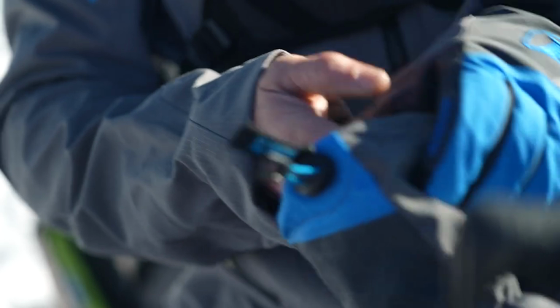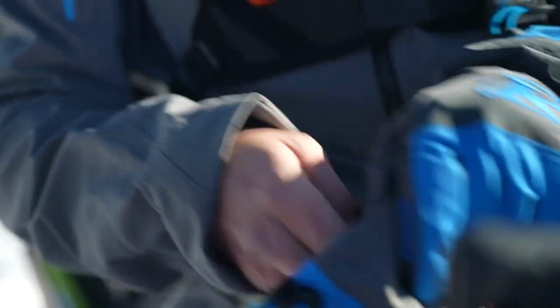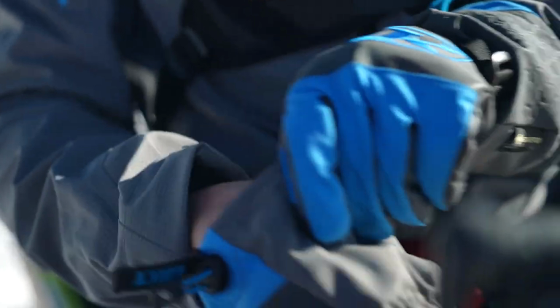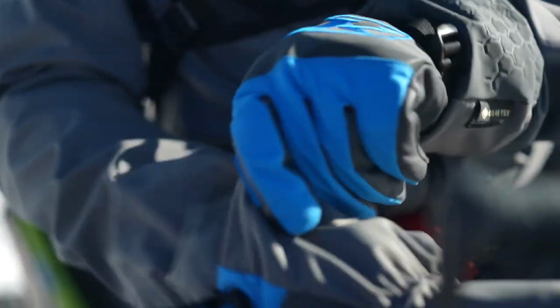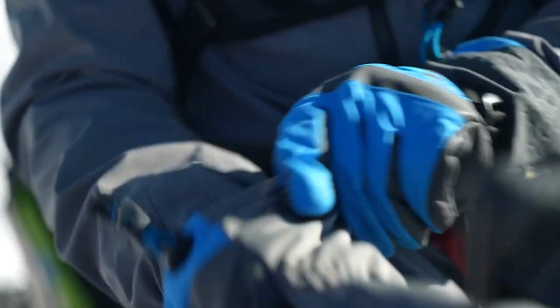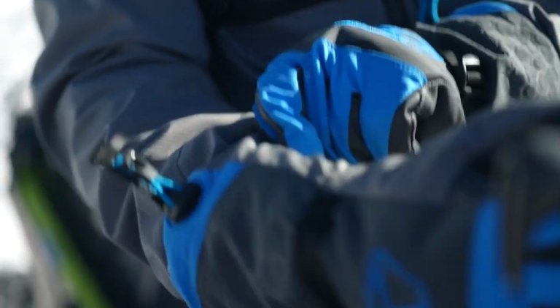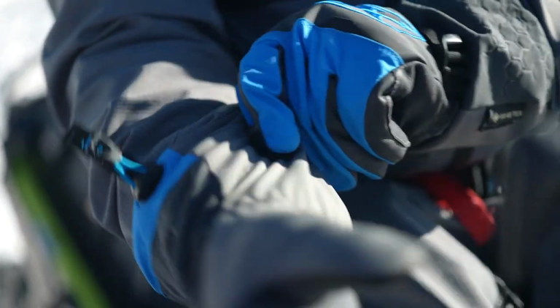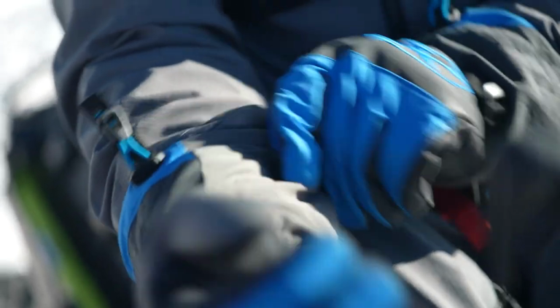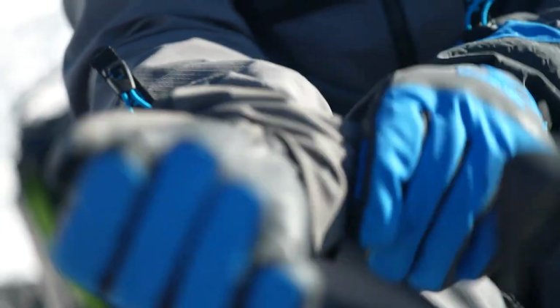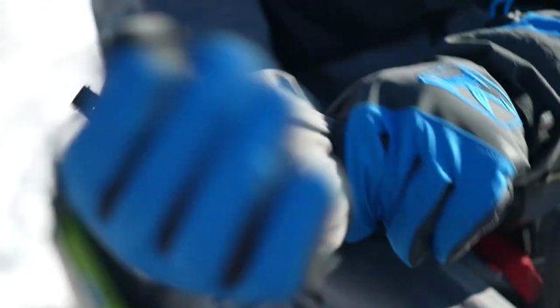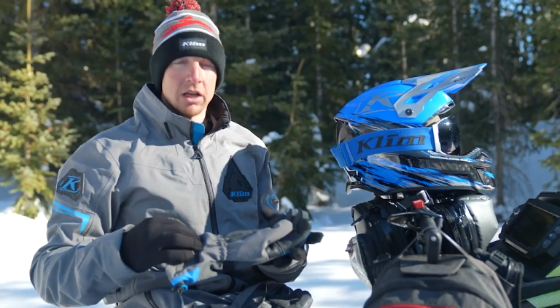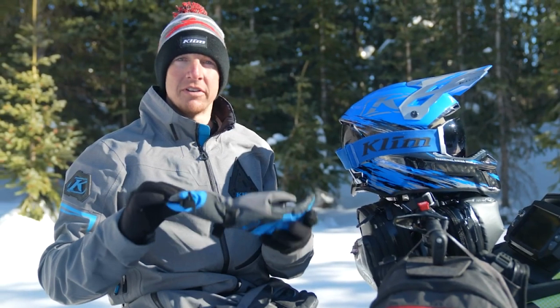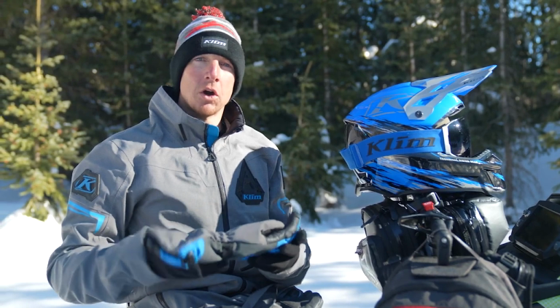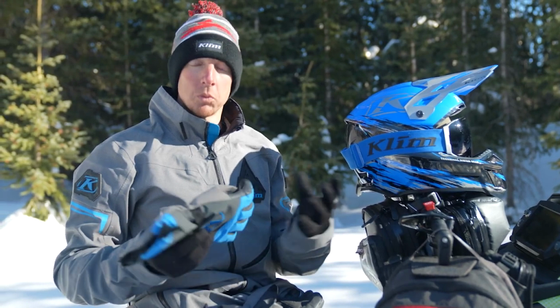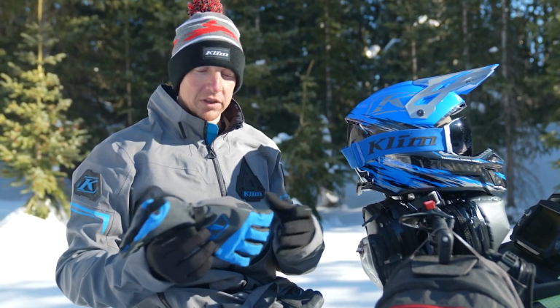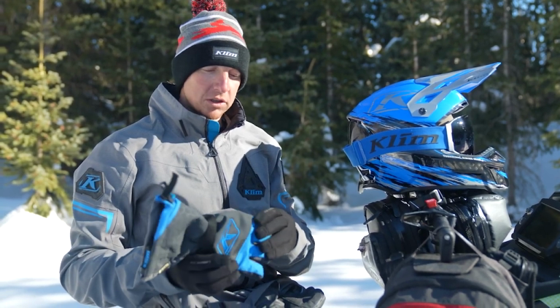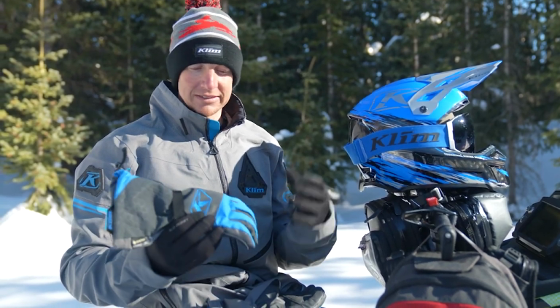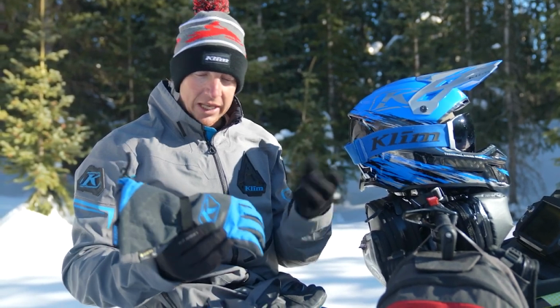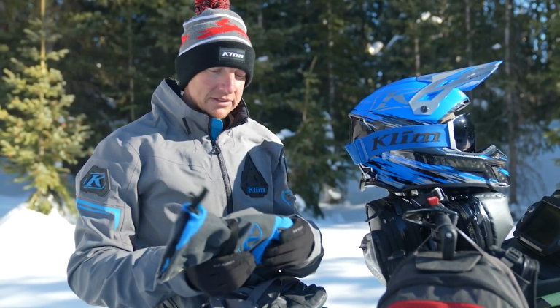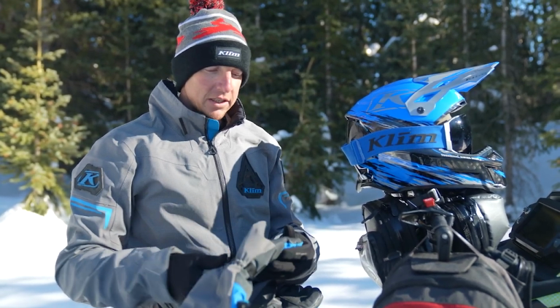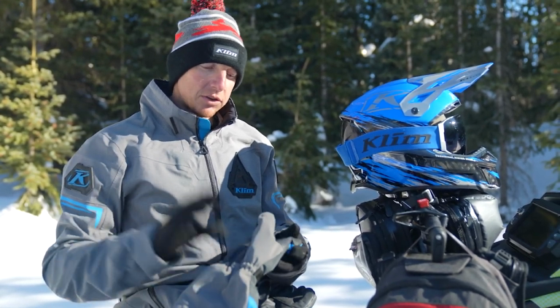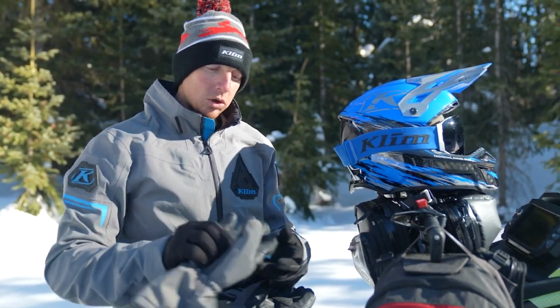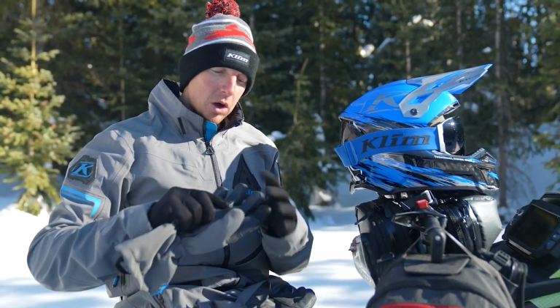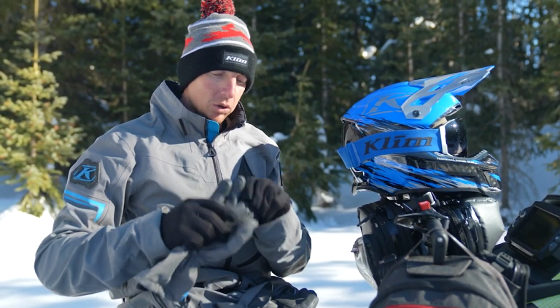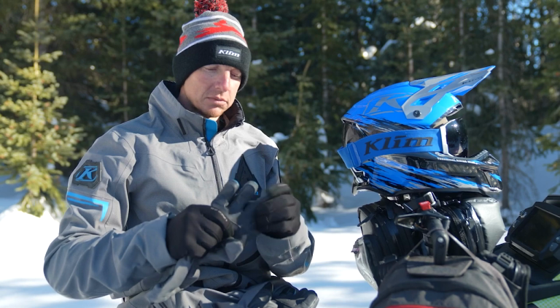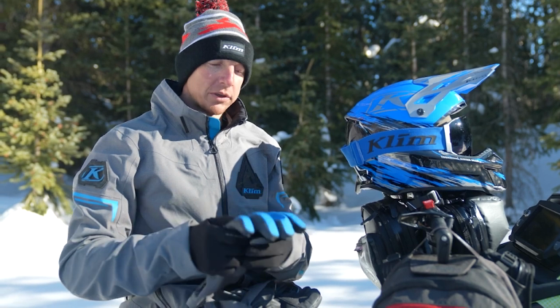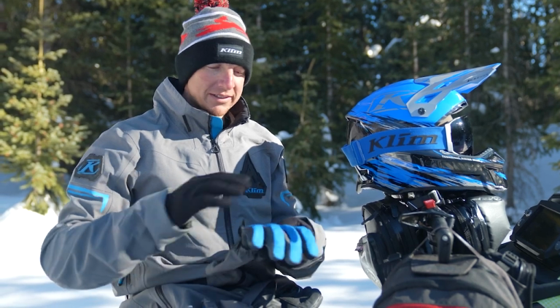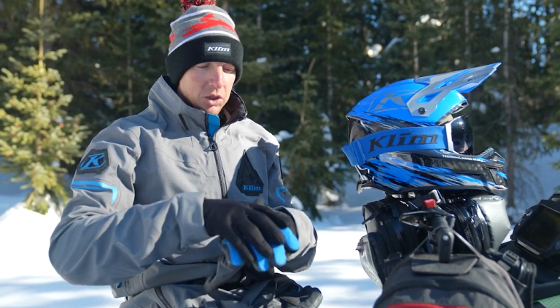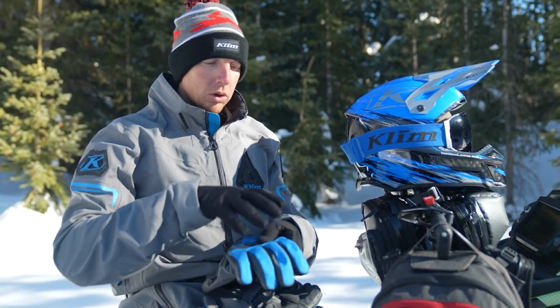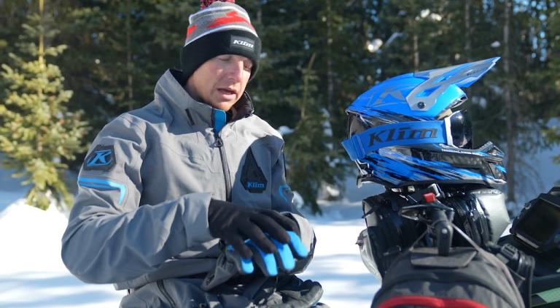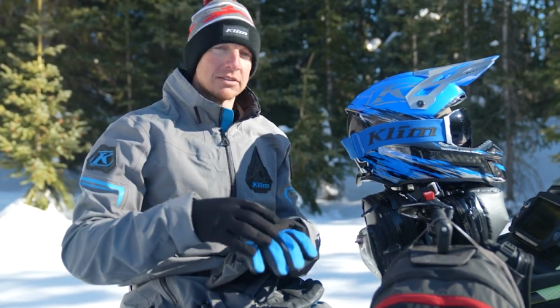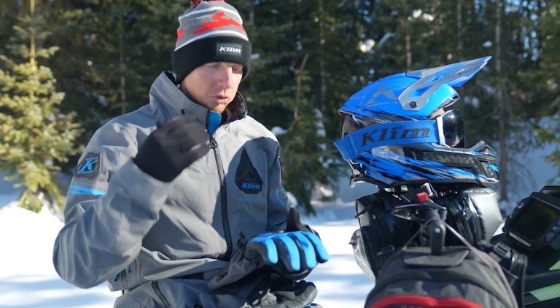Check out the redesigned Powercross Gauntlet Glove. This is a great glove for deep snow and somewhat cold temperatures, as it's lightly insulated. You've got the Gore Grip, so awesome grip with it. It's insulated a little bit more on the outside, so it was great.